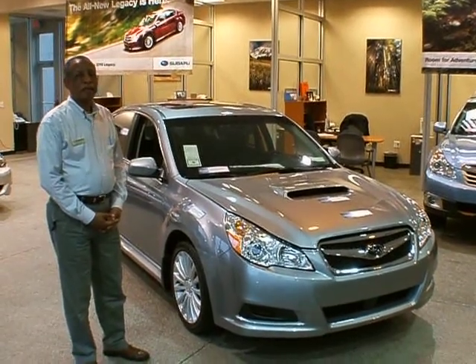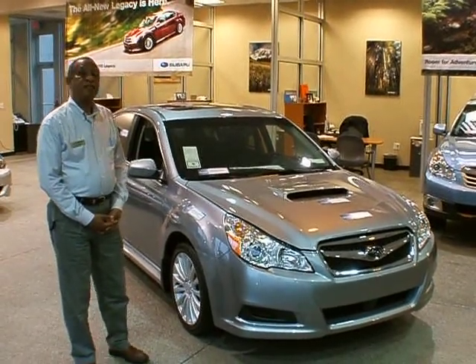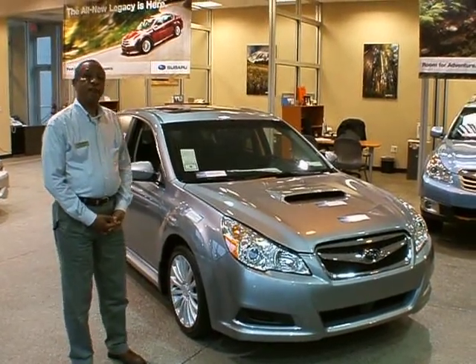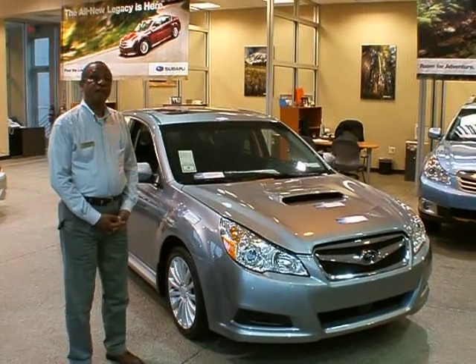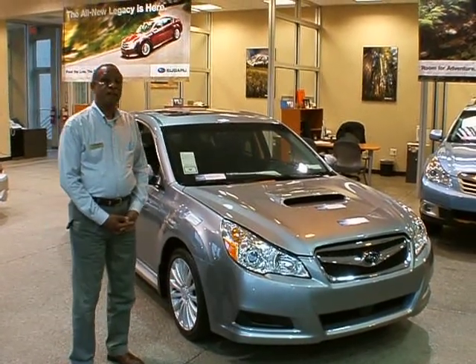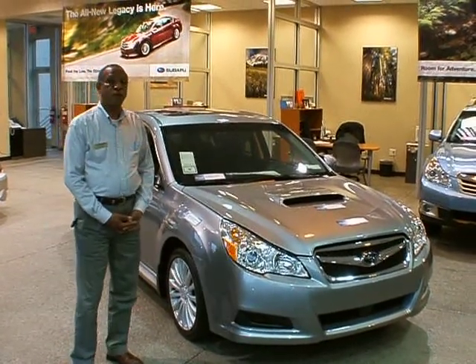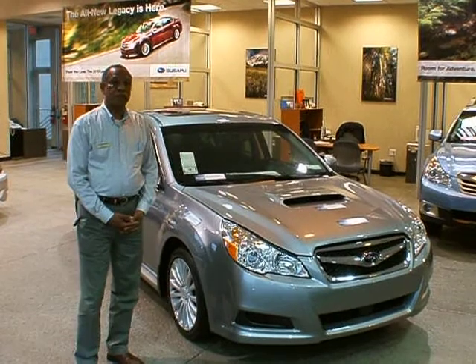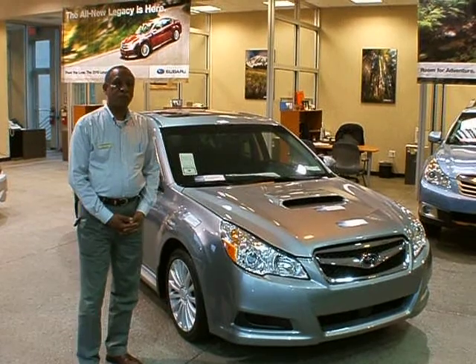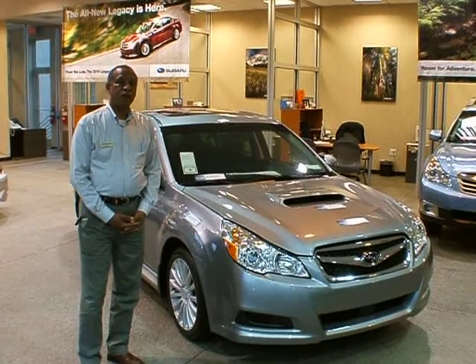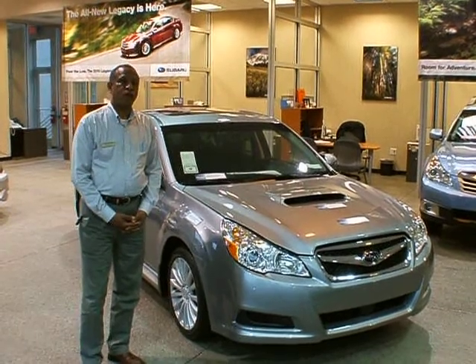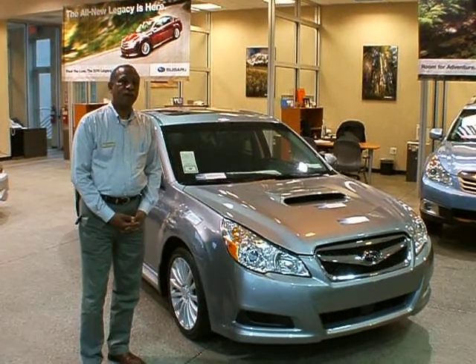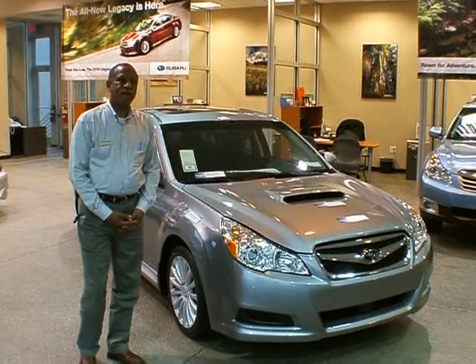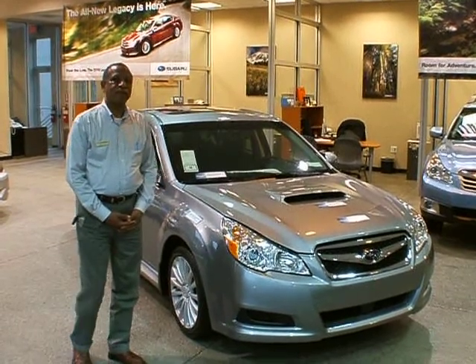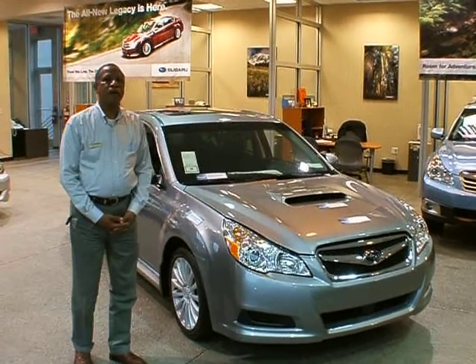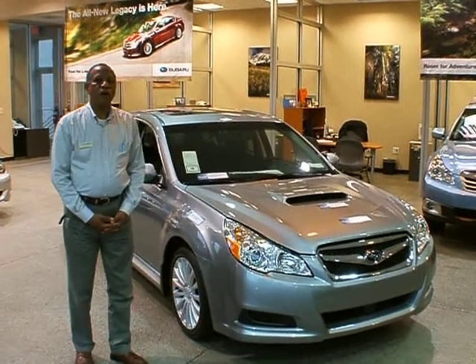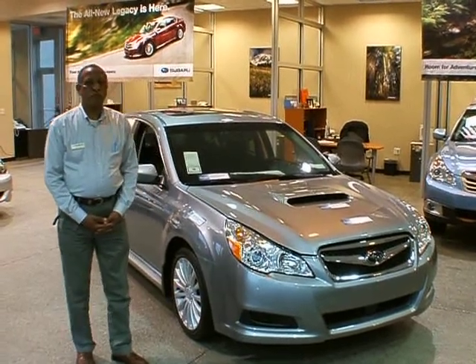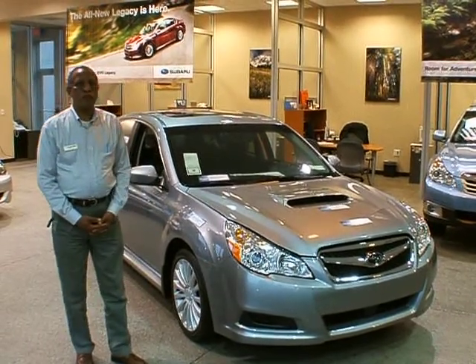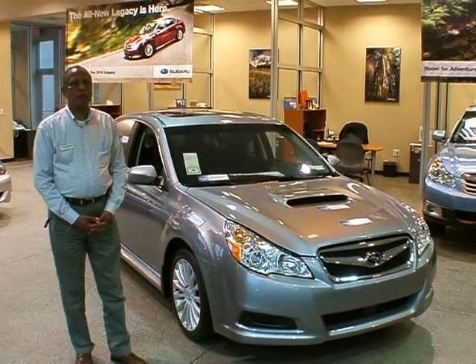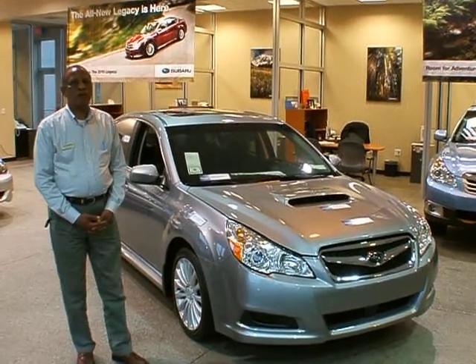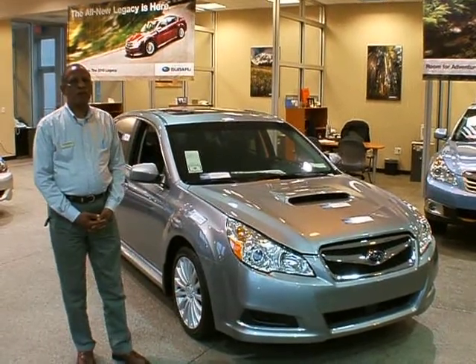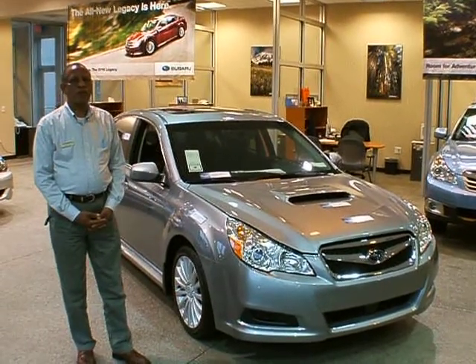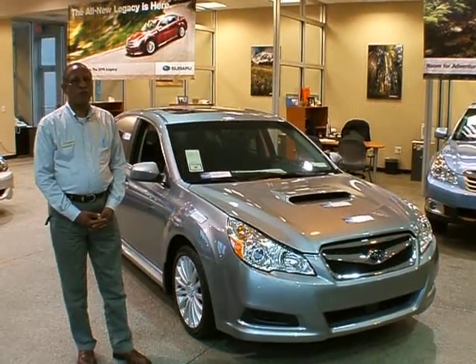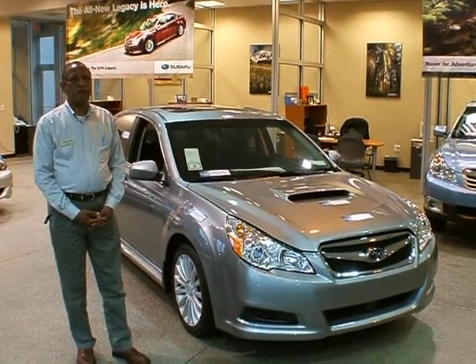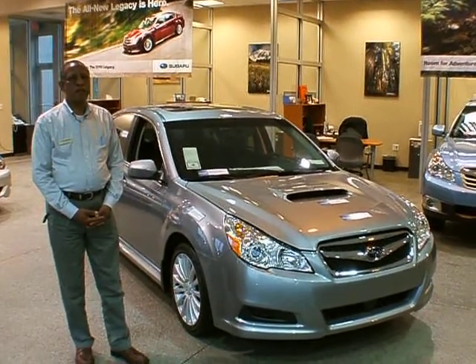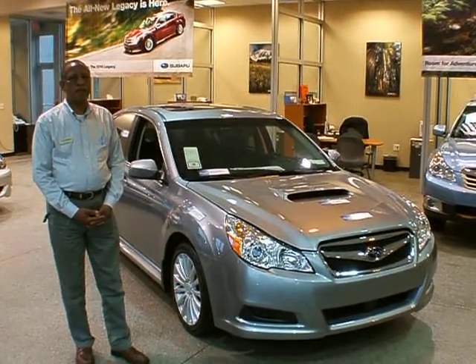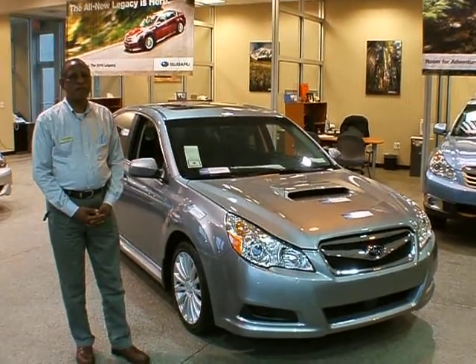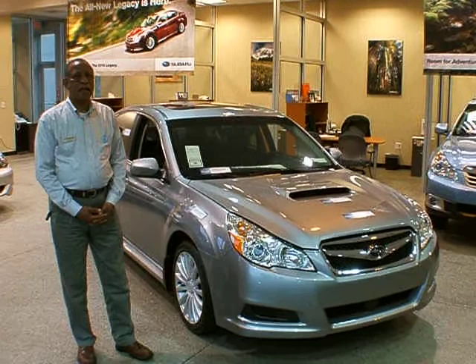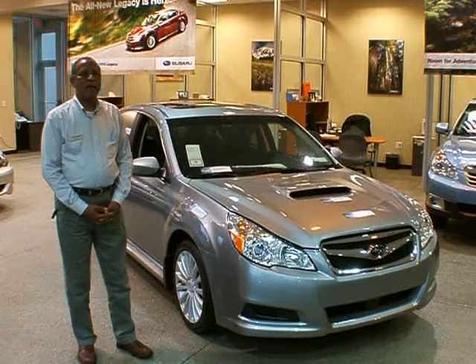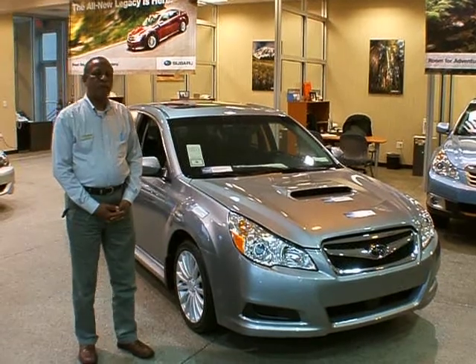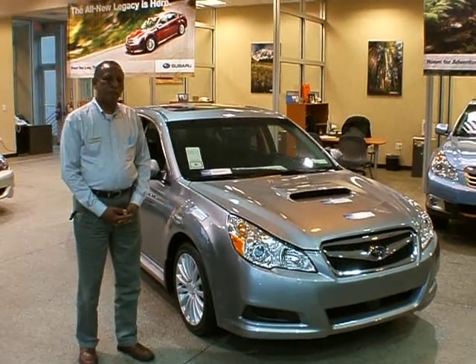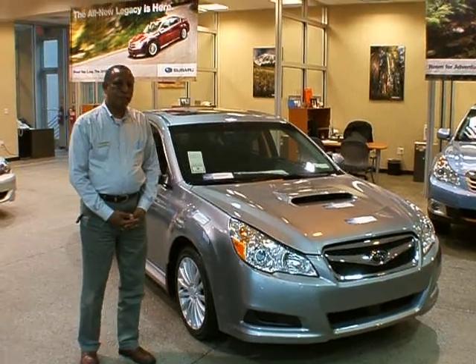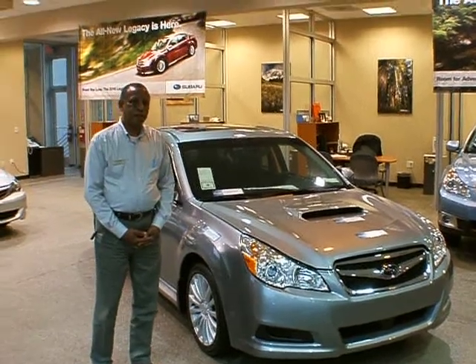It's available in the 470 model with a 2.5-liter engine, also a 2.5-liter turbocharged engine, and the 3.6-liter.